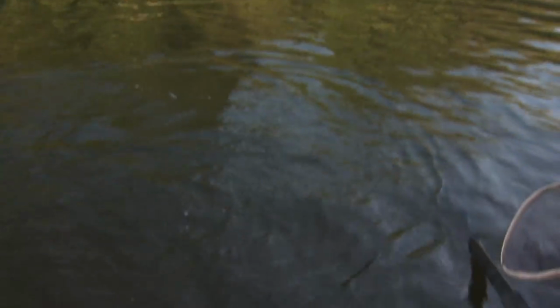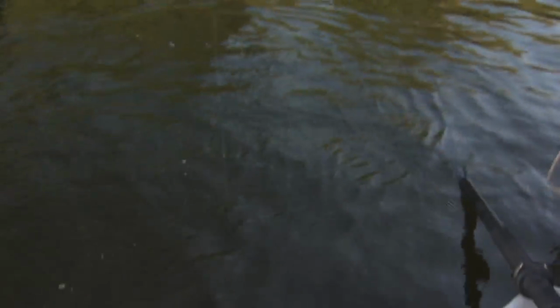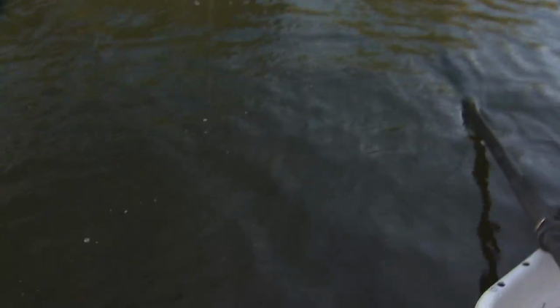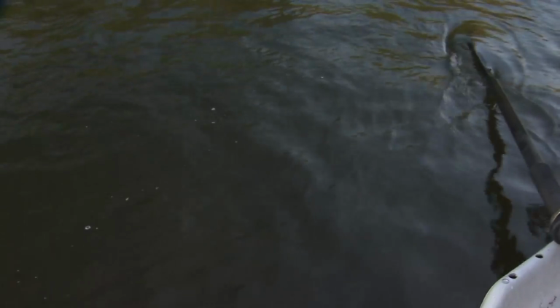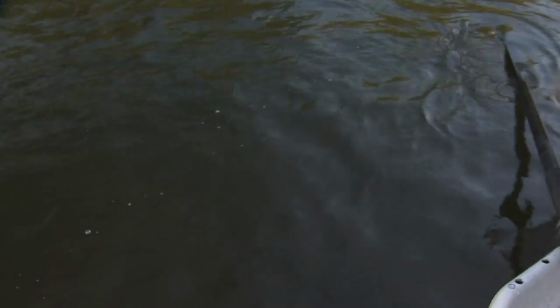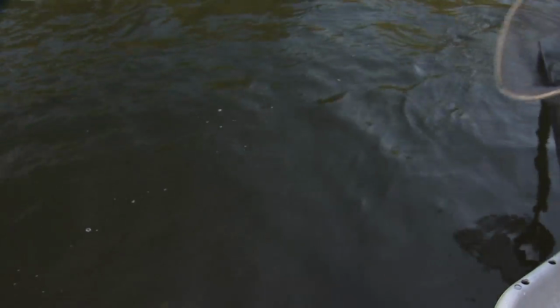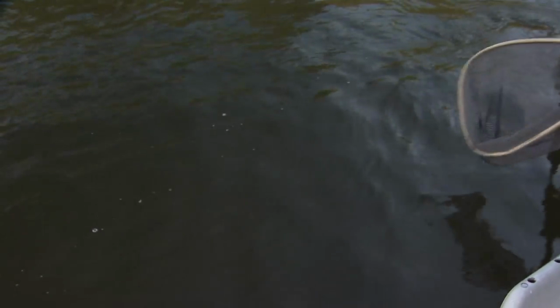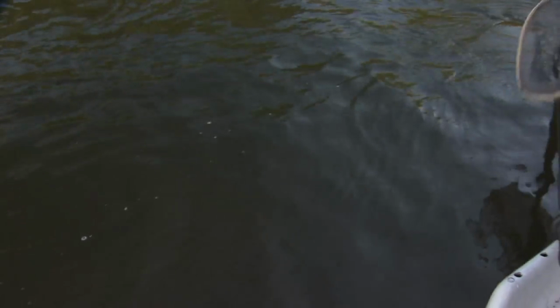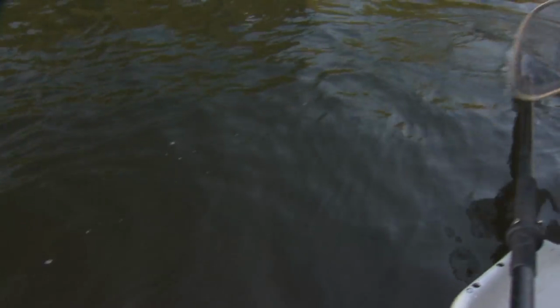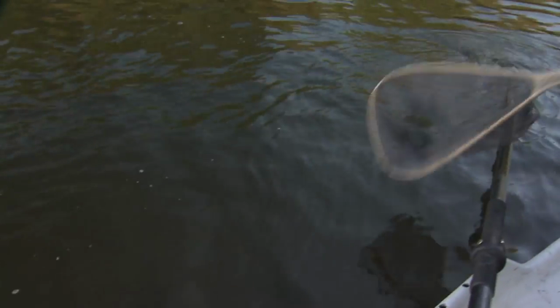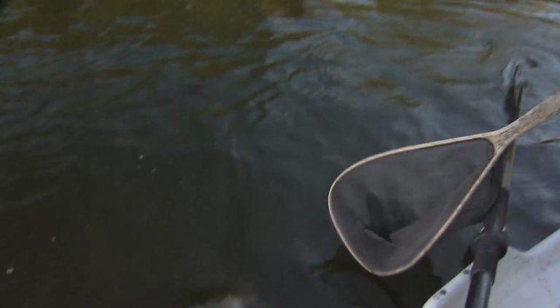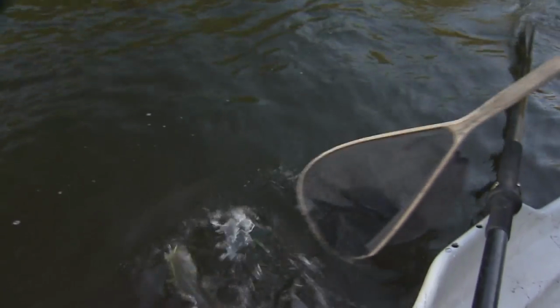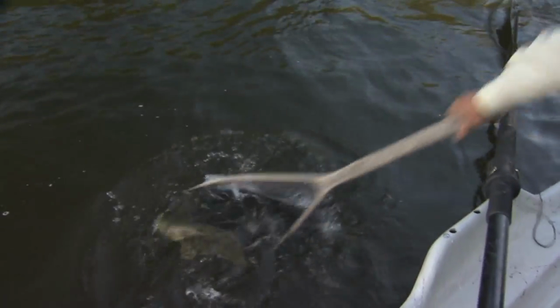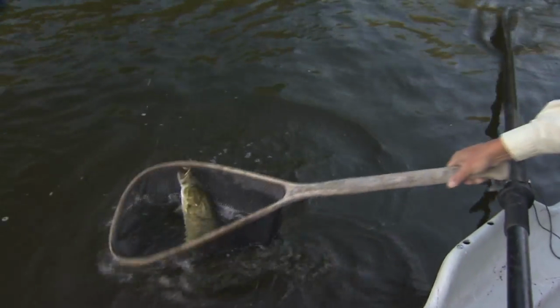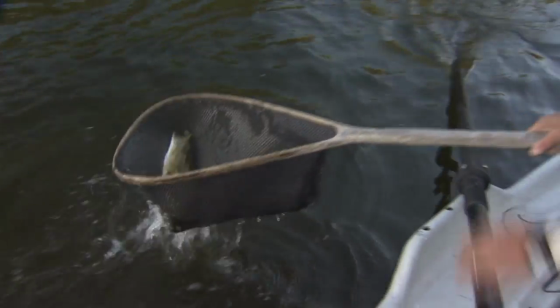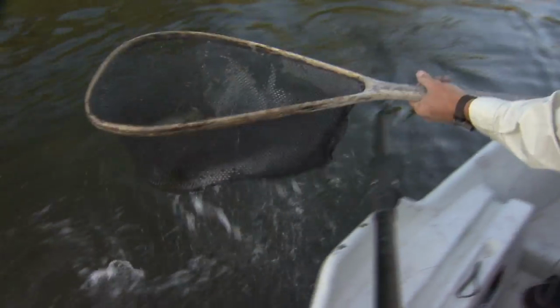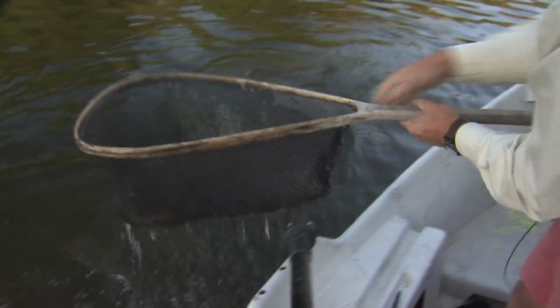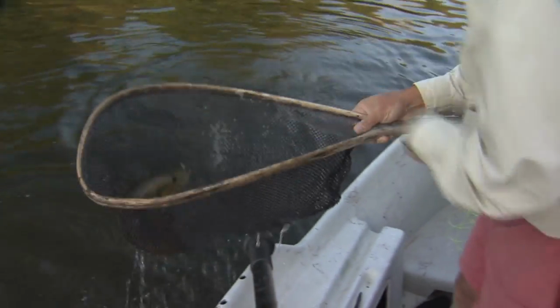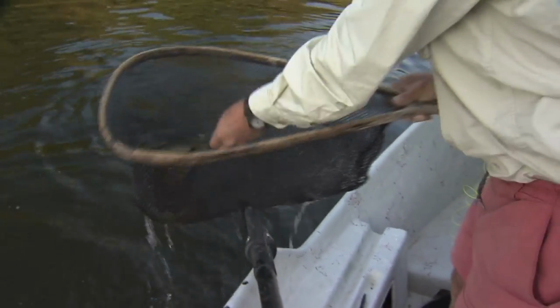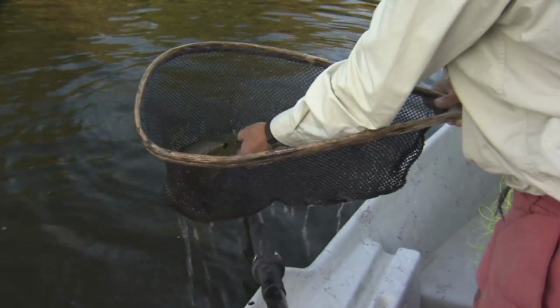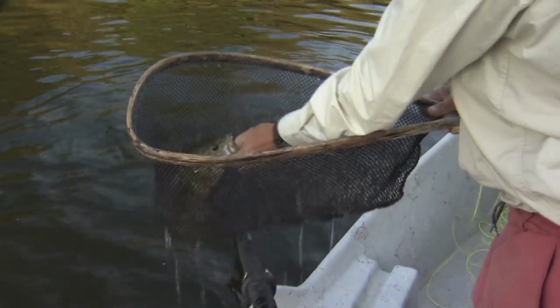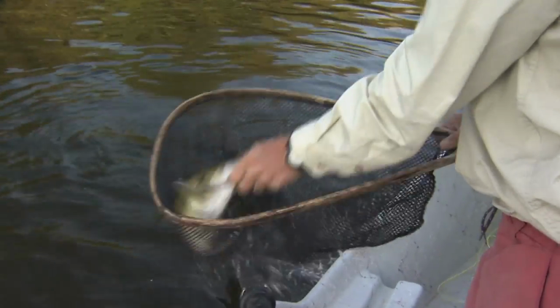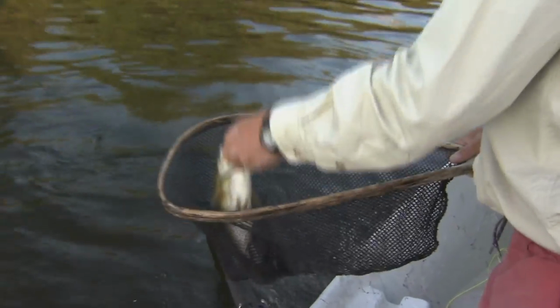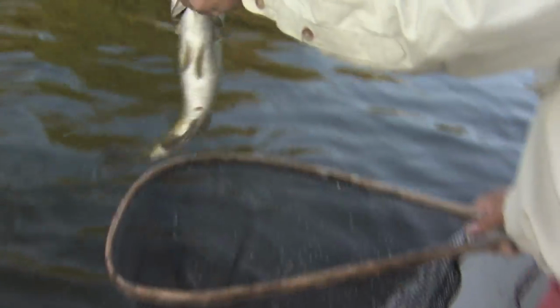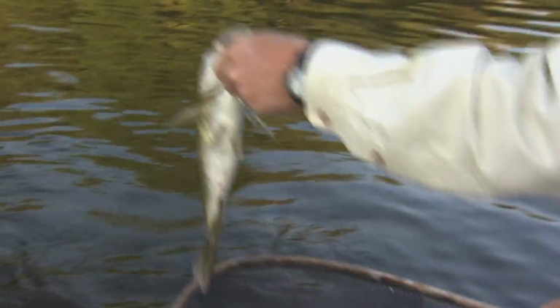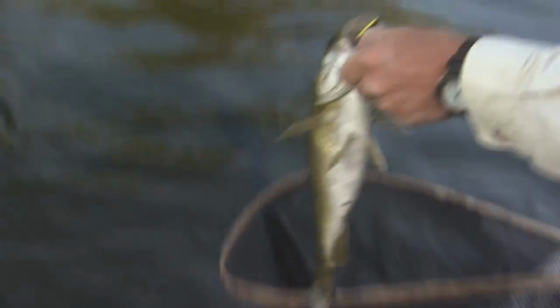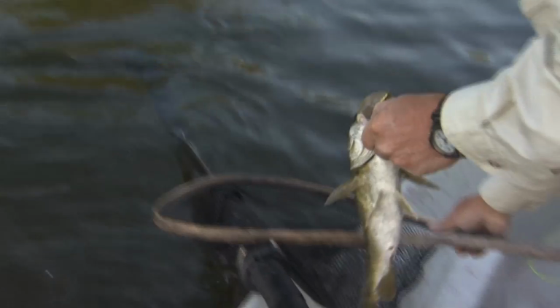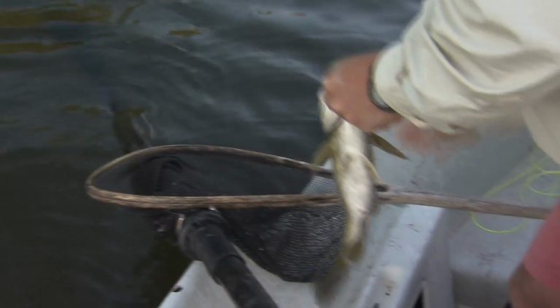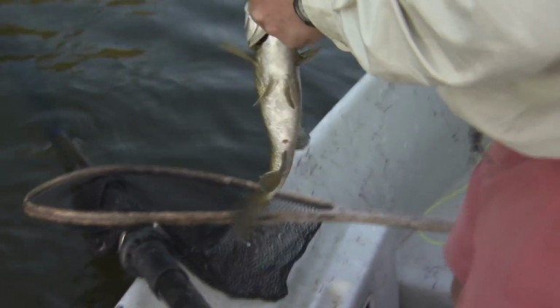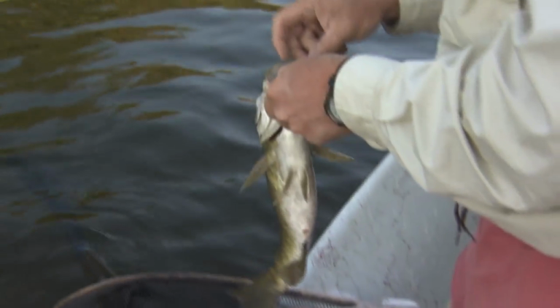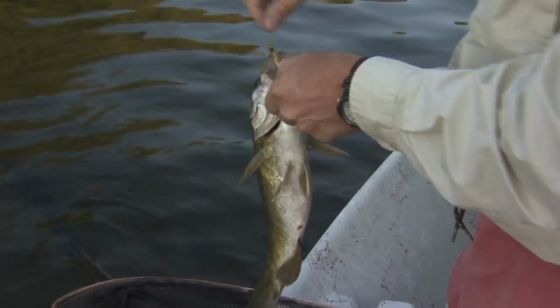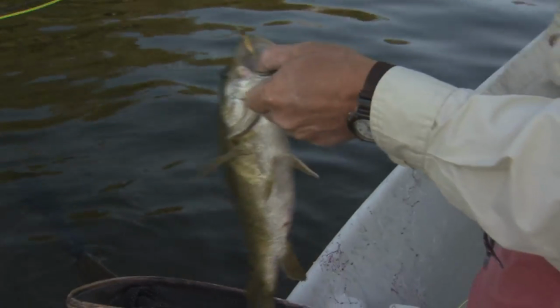We're bringing him up in a second here. That's the biggest of the day — that's 17 inches. That is a good fish. Yeah, I give that 17. Good.